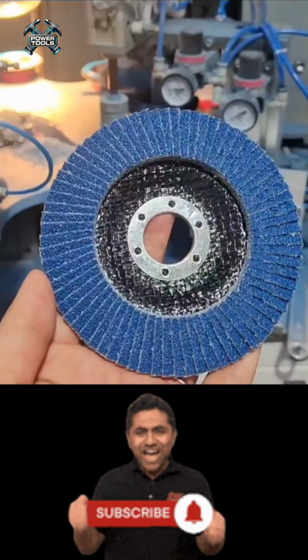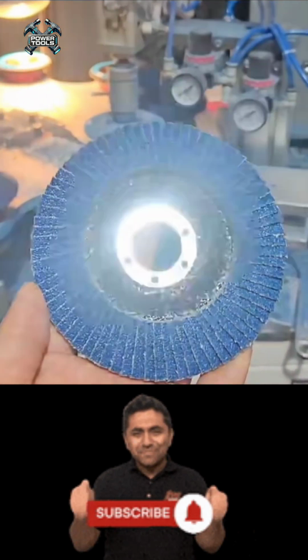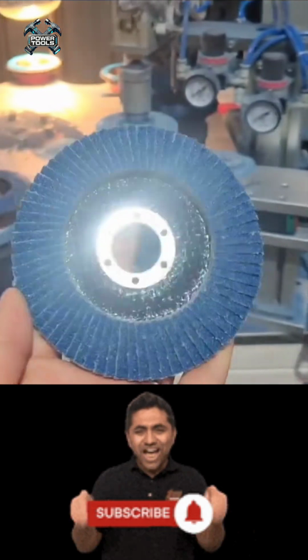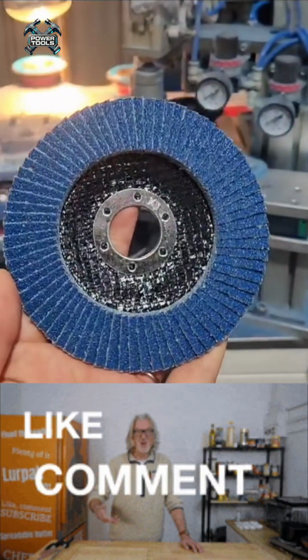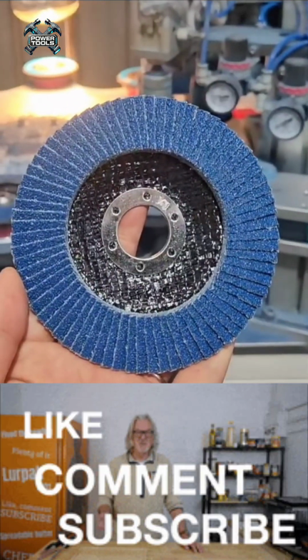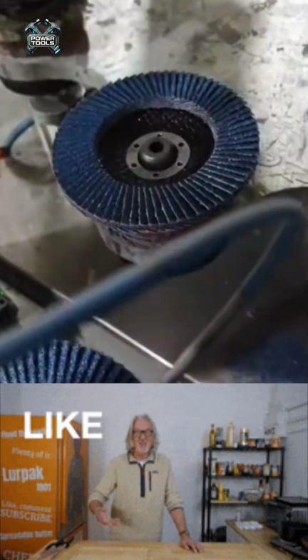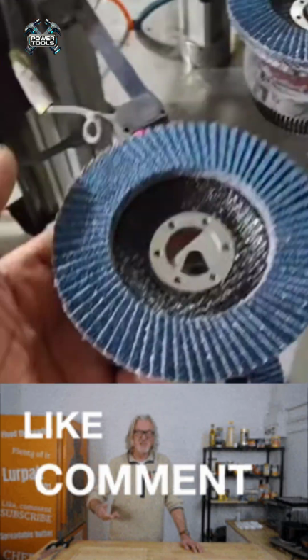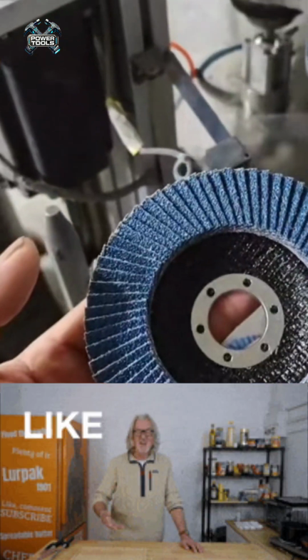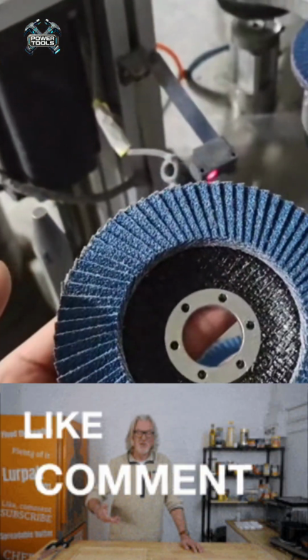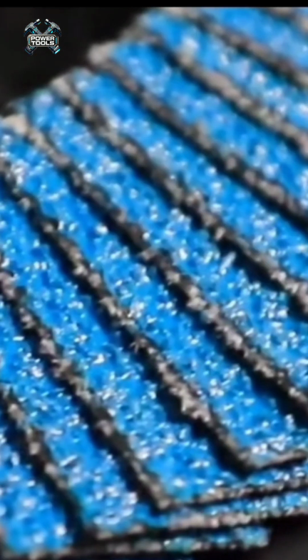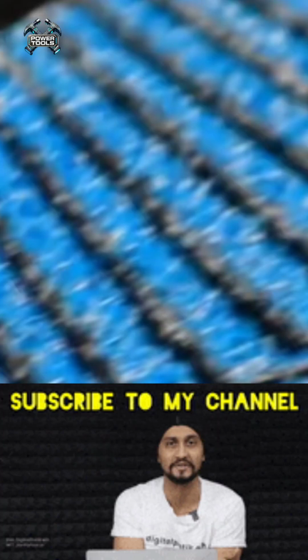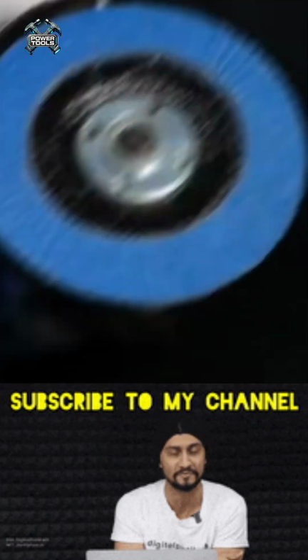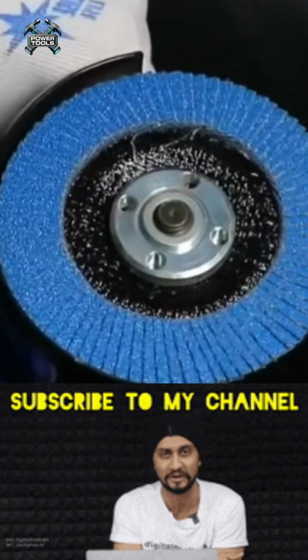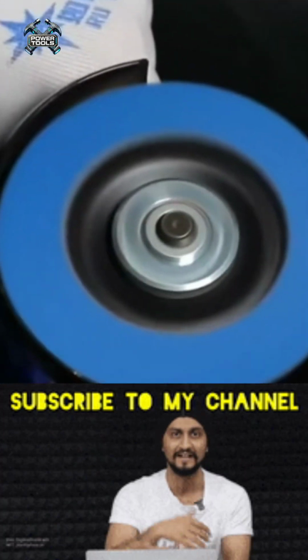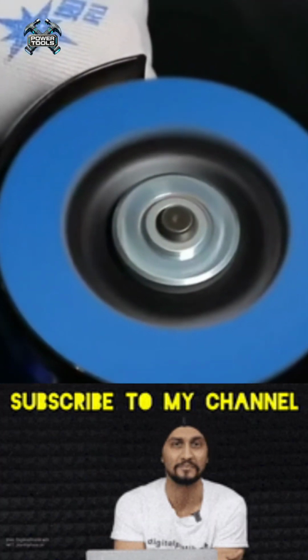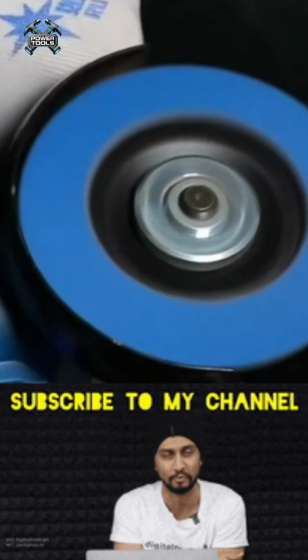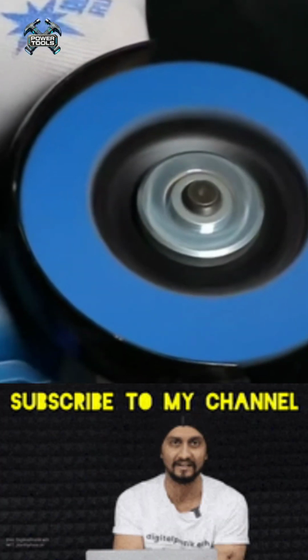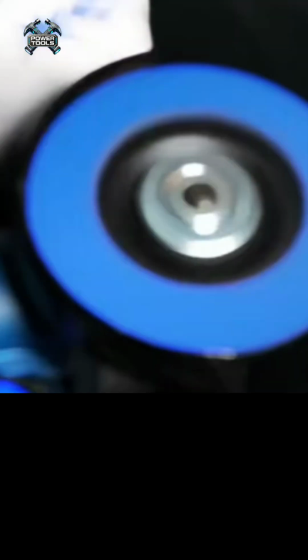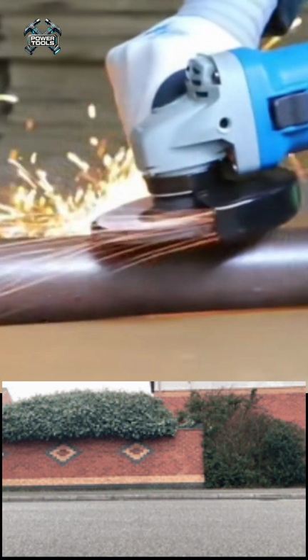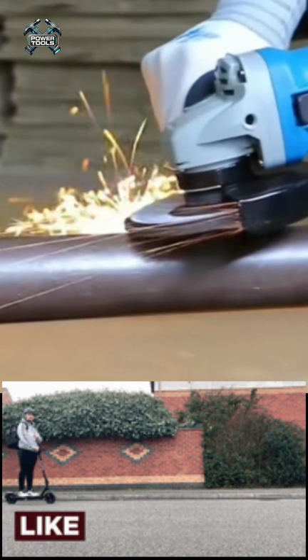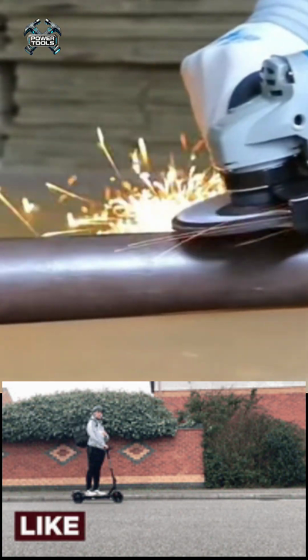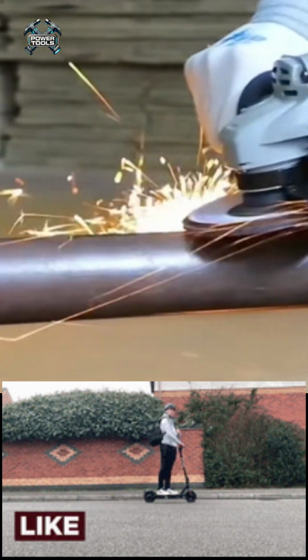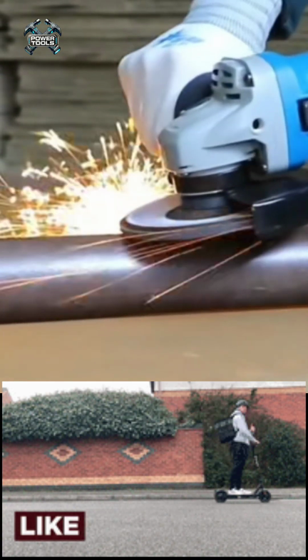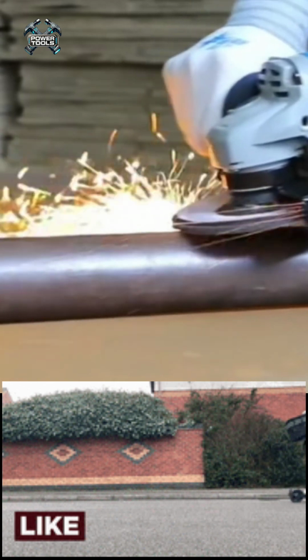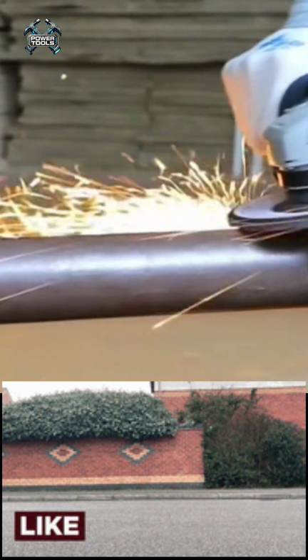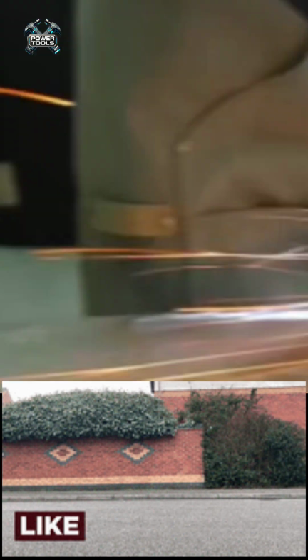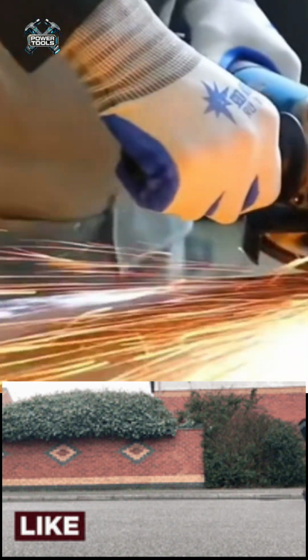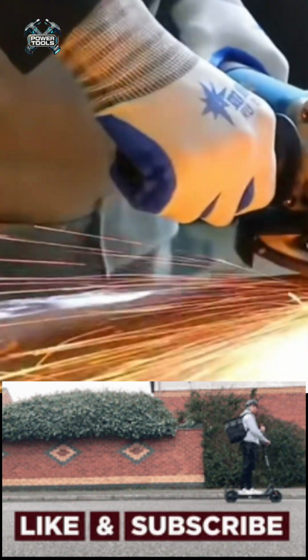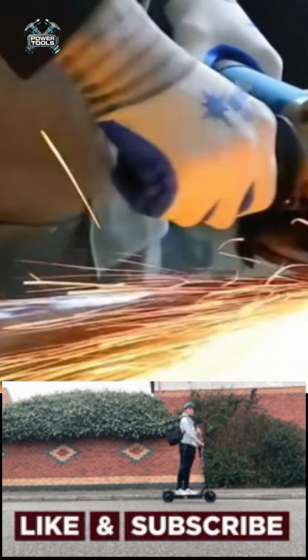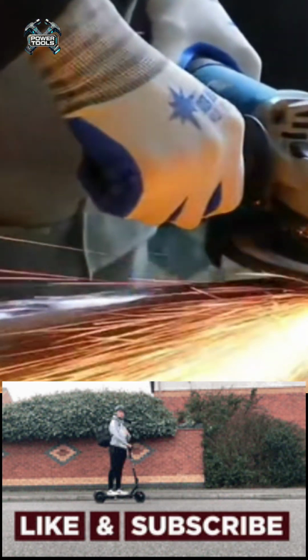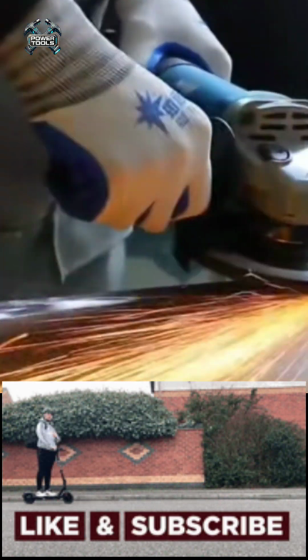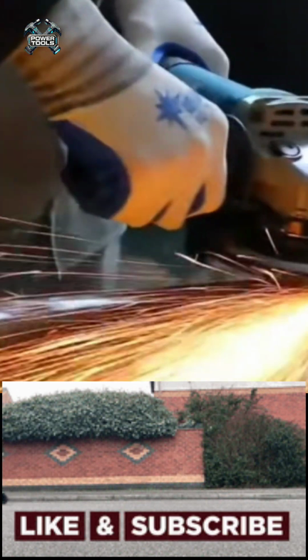The flaps are carefully arranged in layers, ensuring even wear during grinding. They are then securely bonded to the base with adhesive. Finally, each disc undergoes a quality check to ensure the abrasive layer is durable and the disc is ready for use.